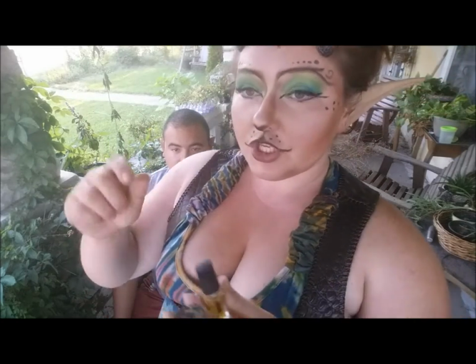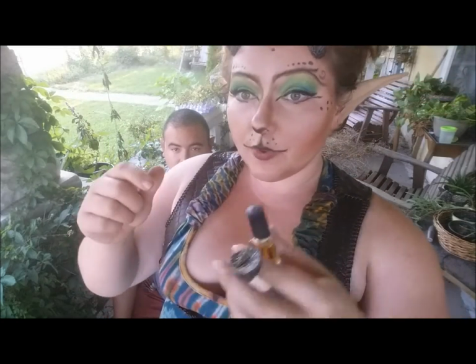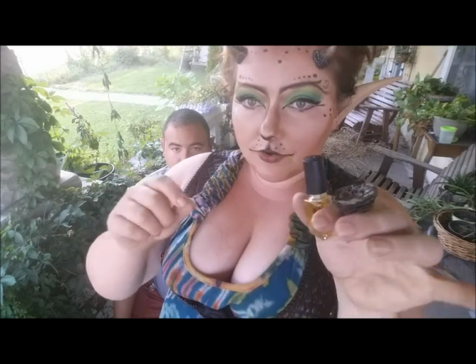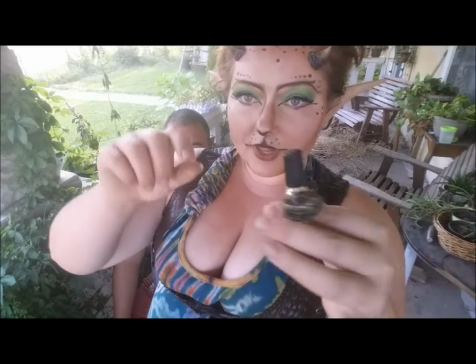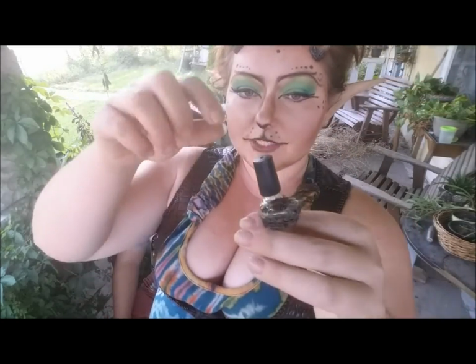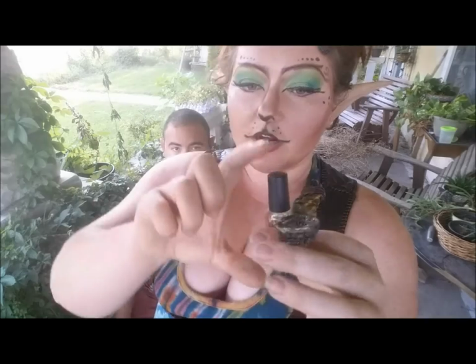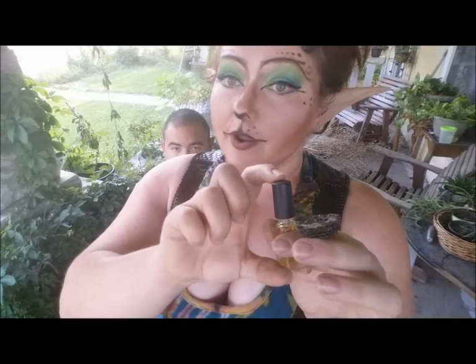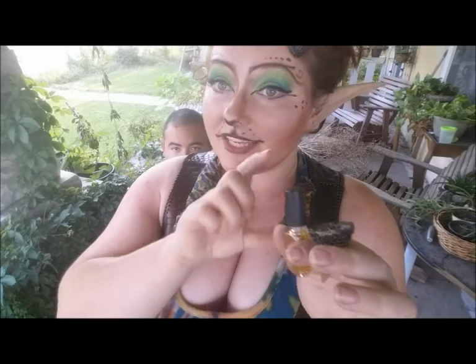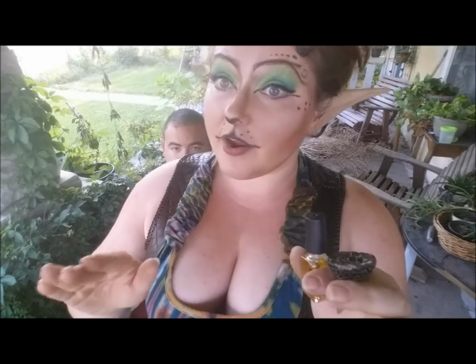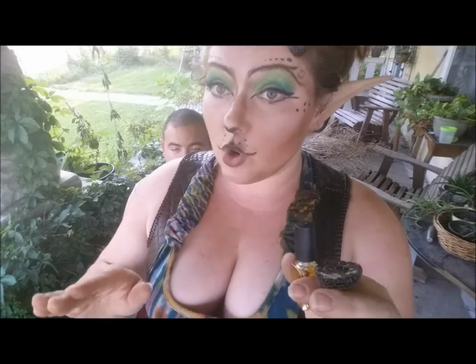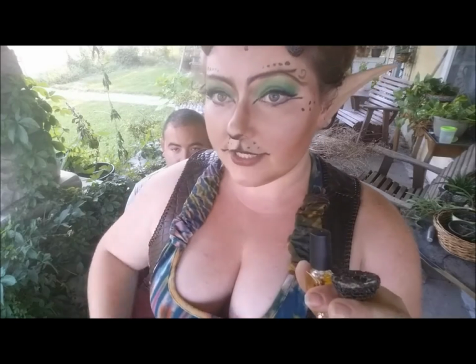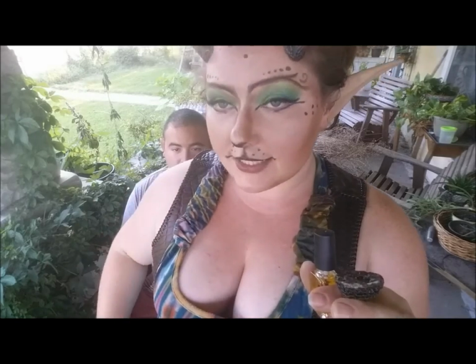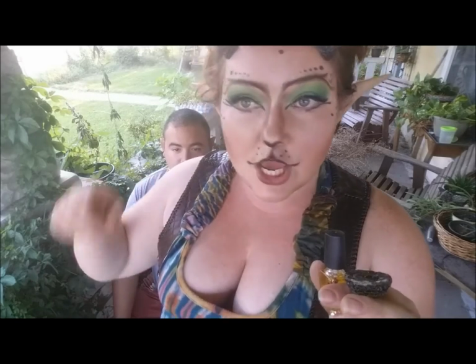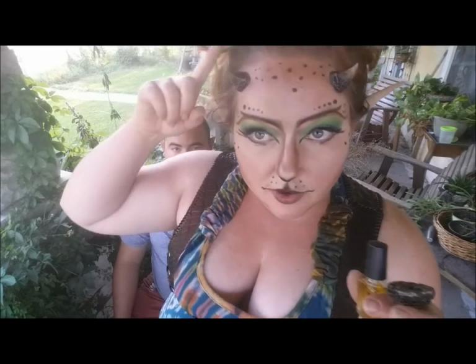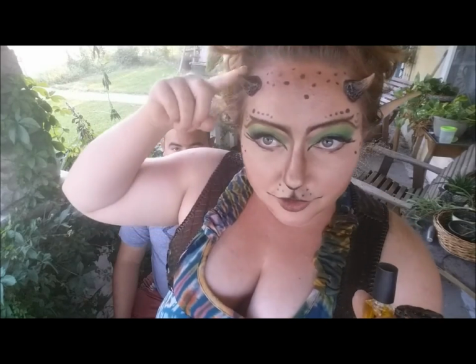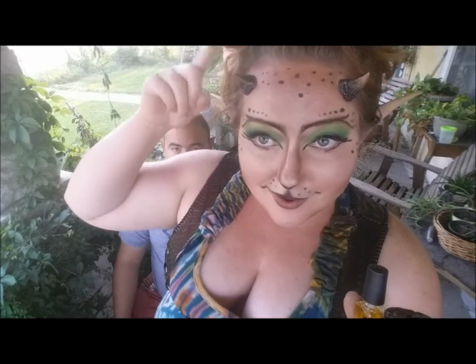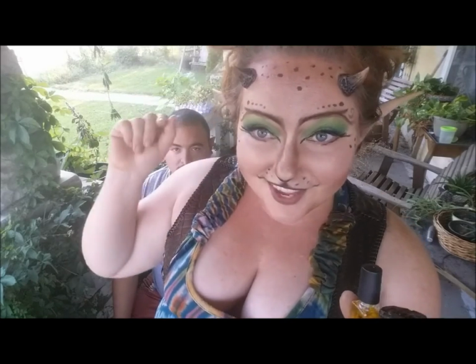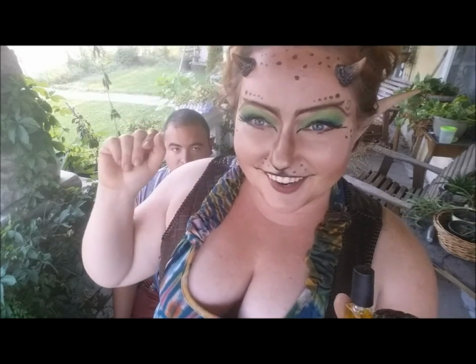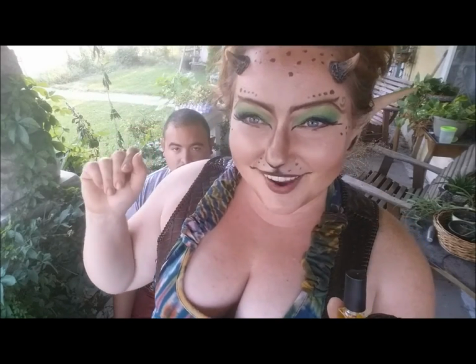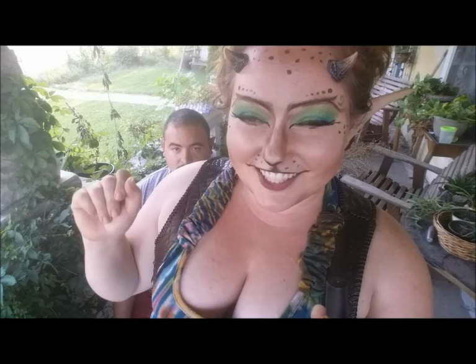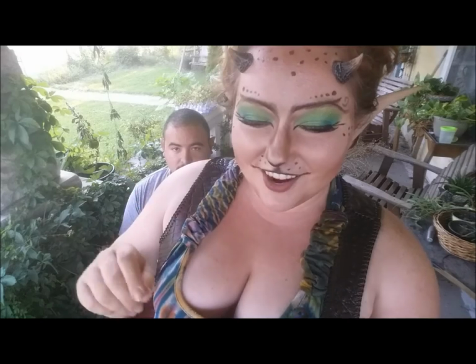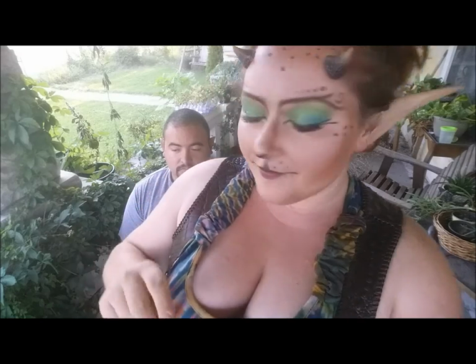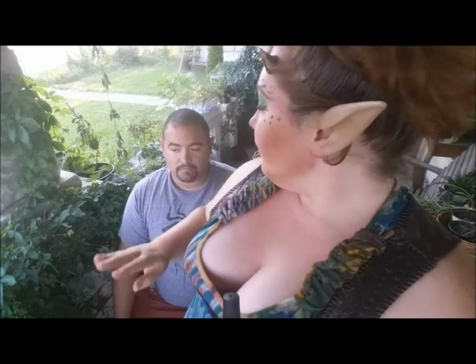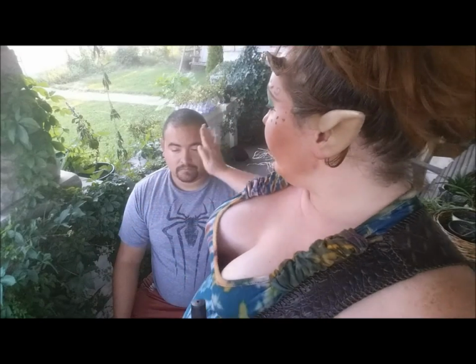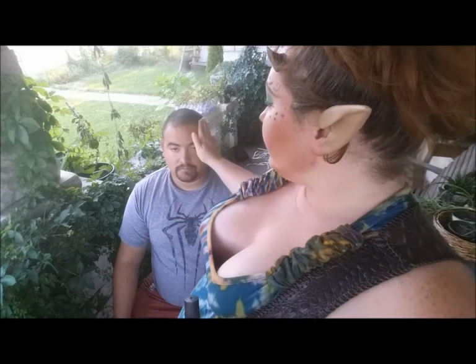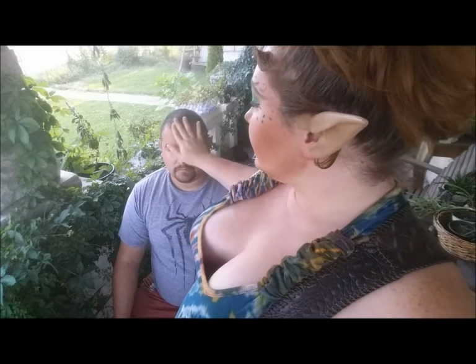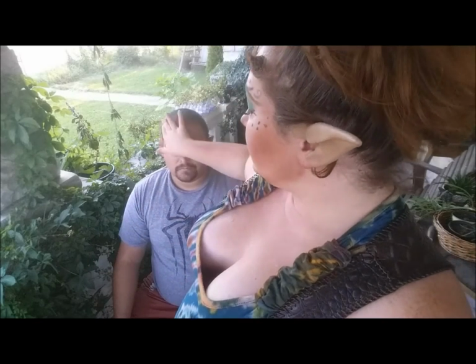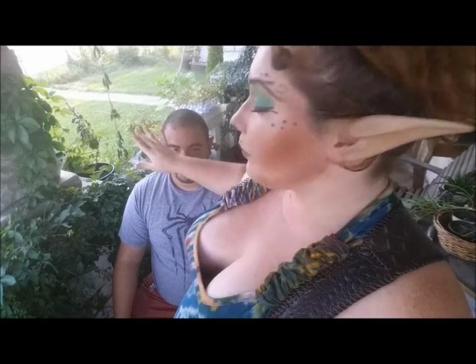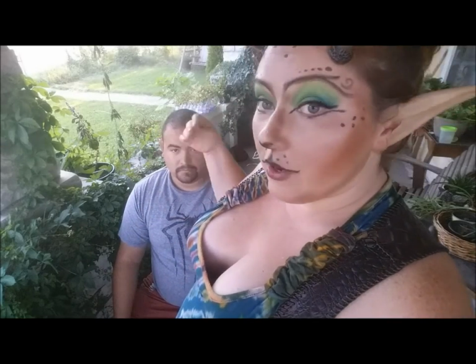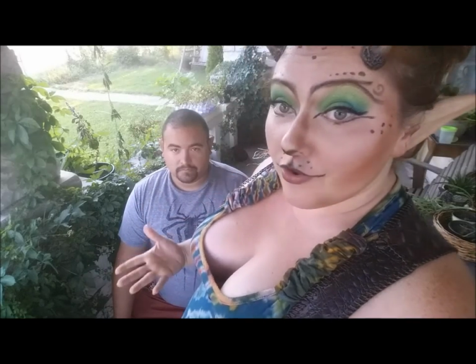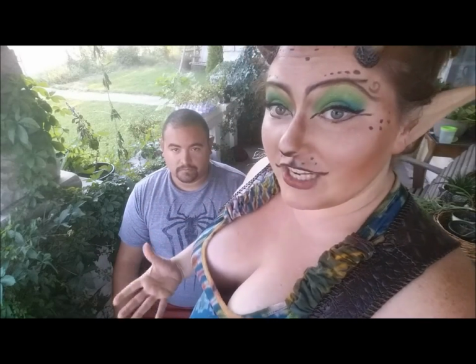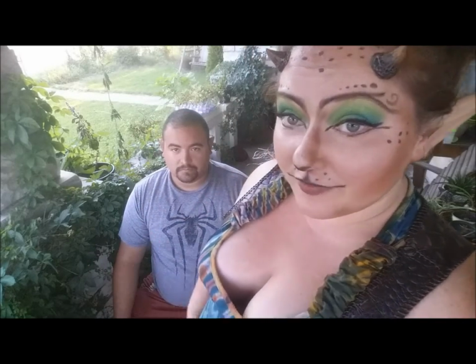What you'll want to do is we've got our spirit gum that has a very high copal resin content, so even if you're sweating you're not going to have to worry about your horns falling off. You'll want to have a nice clean, sweat and oil-free surface.